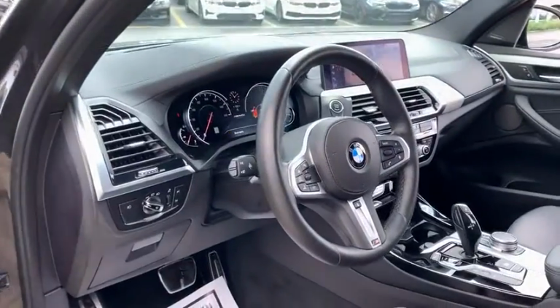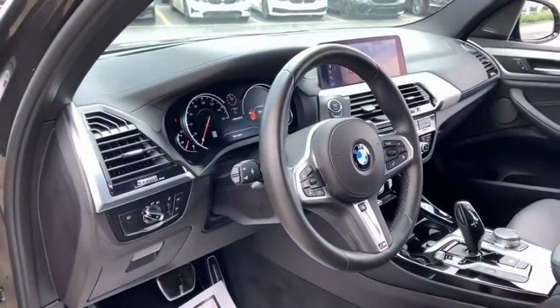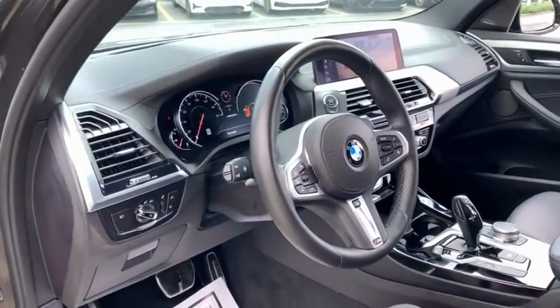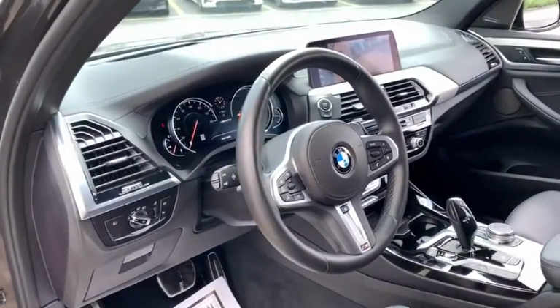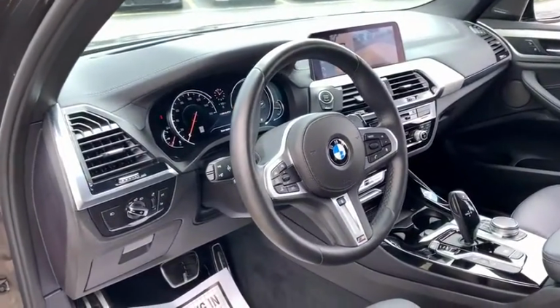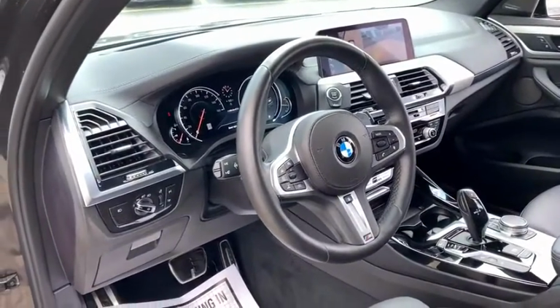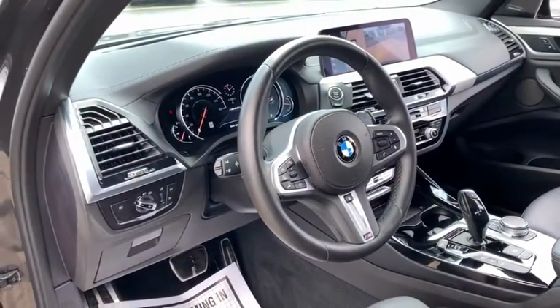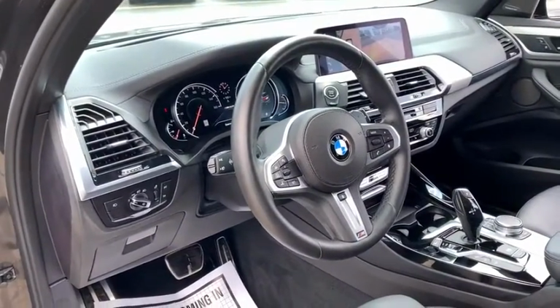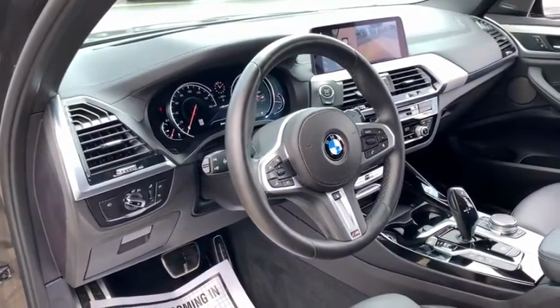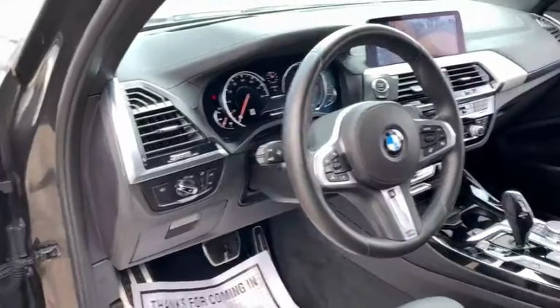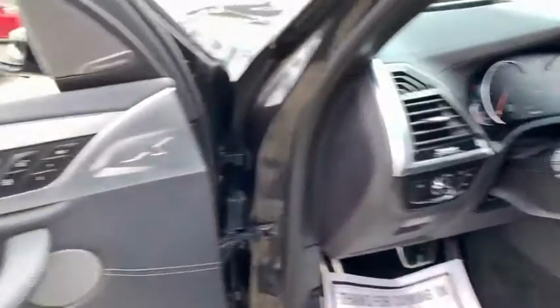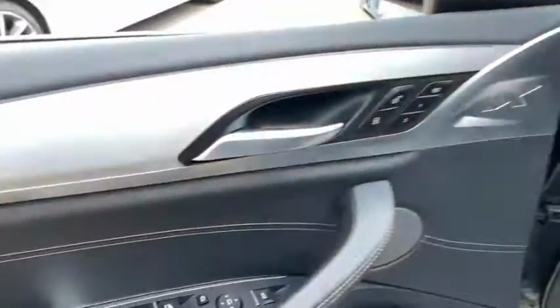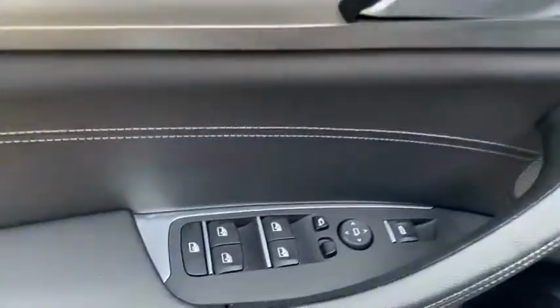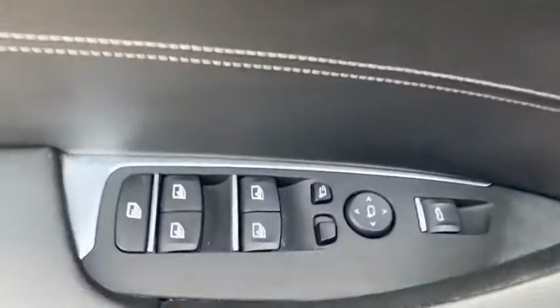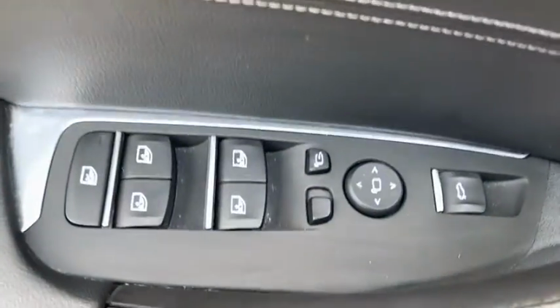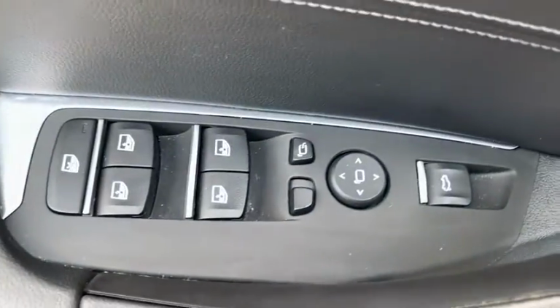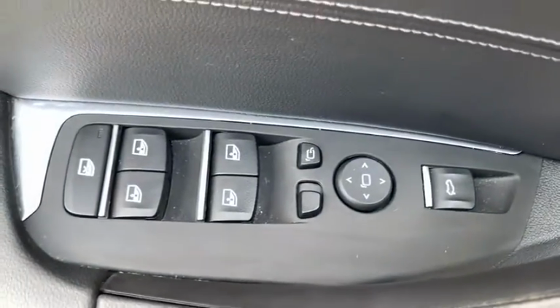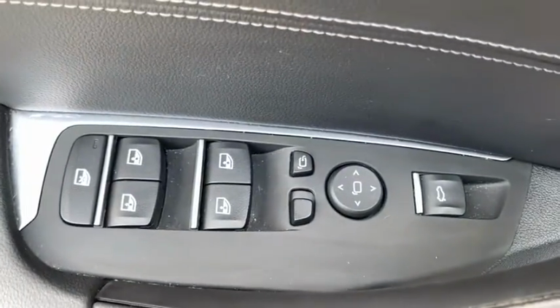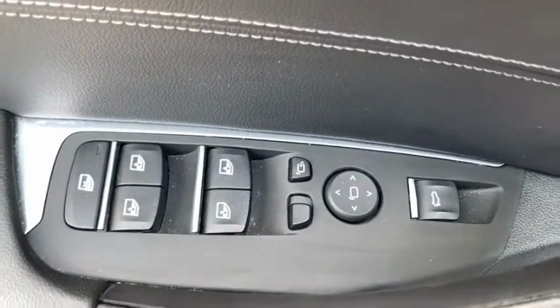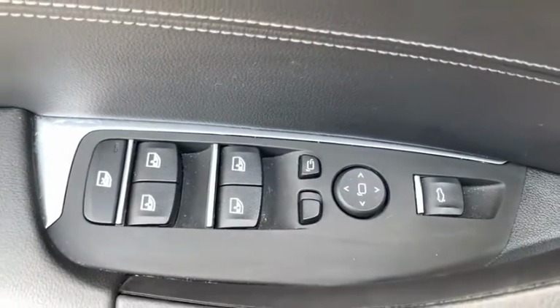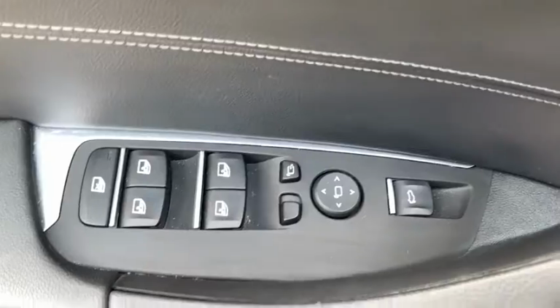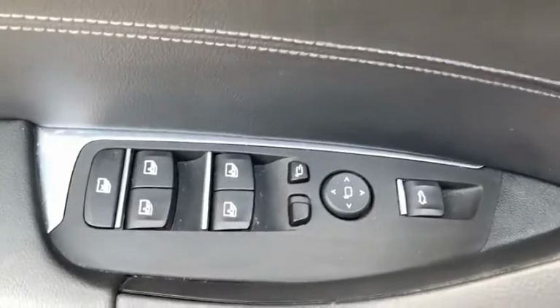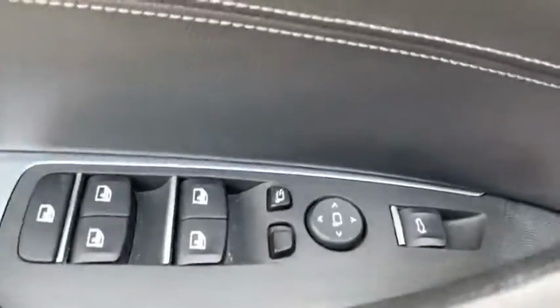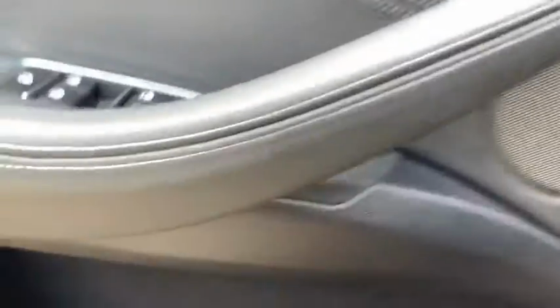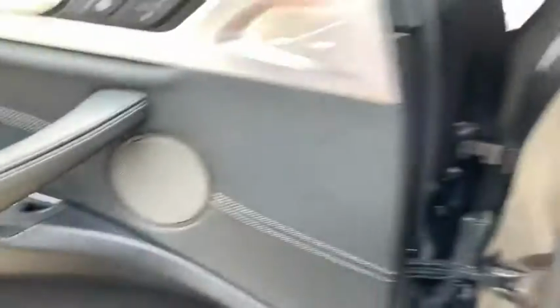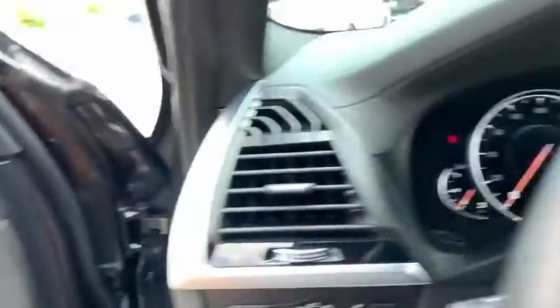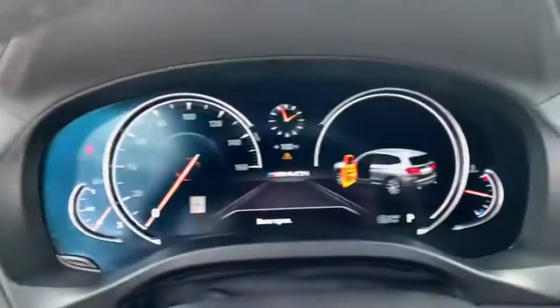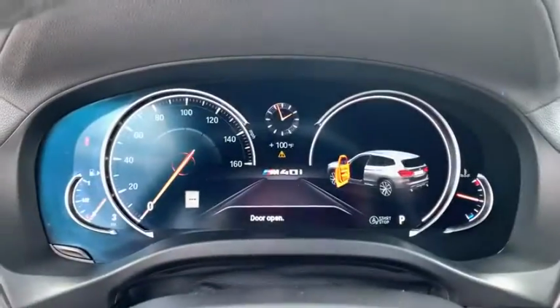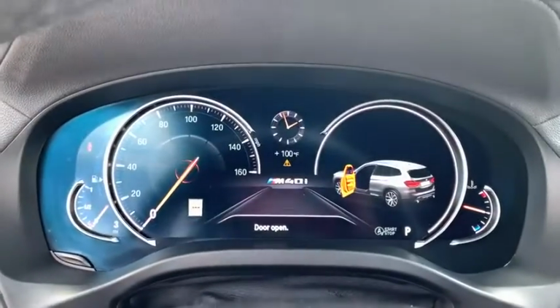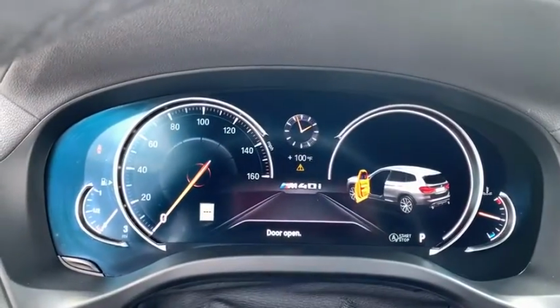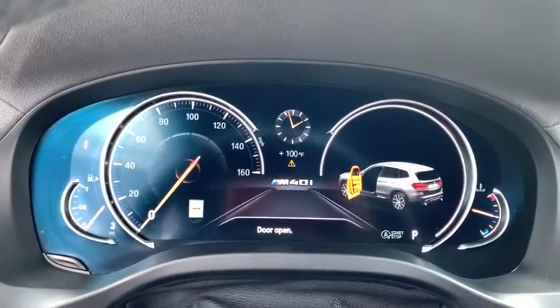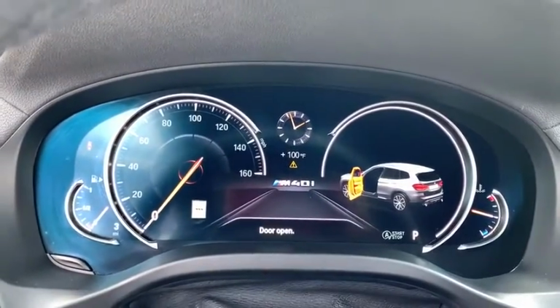This vehicle has less than 30,000 miles. Here are some of this vehicle's great options: navigation system, power liftgate, power passenger seat, premium wheels, traction control, dual airbags, power steering, alloy wheels.